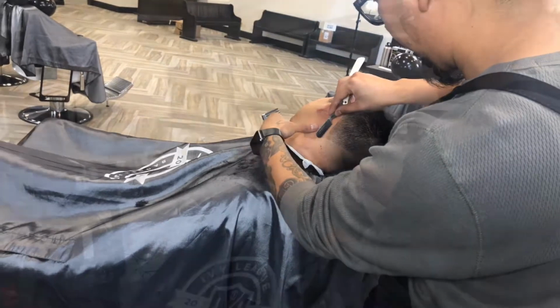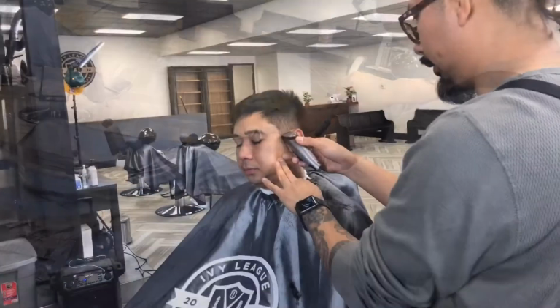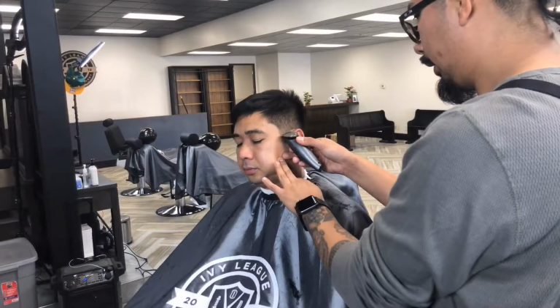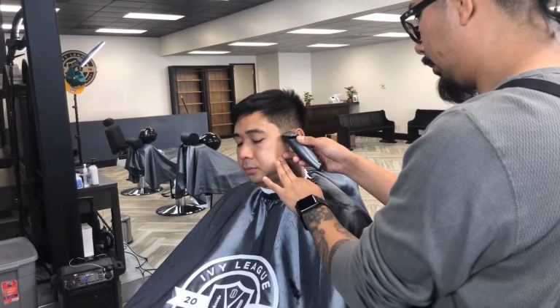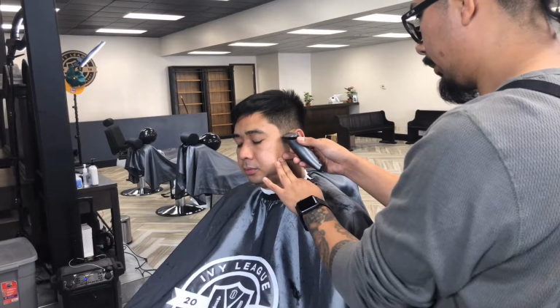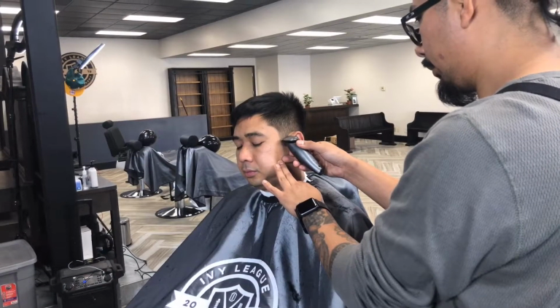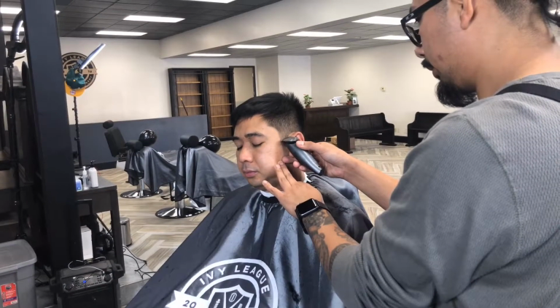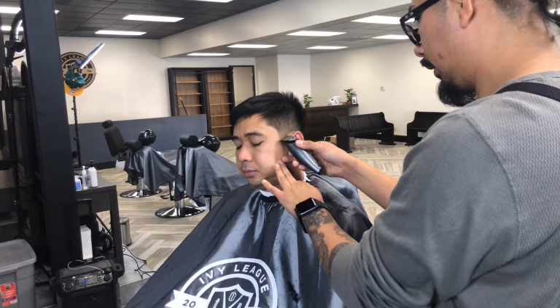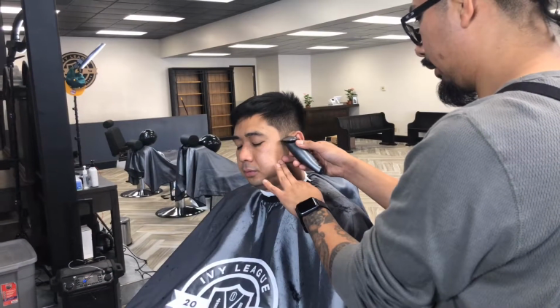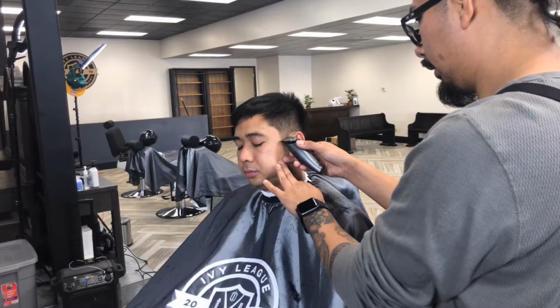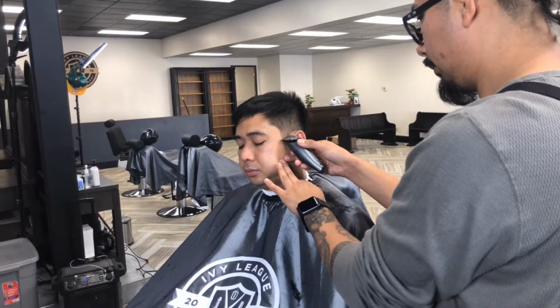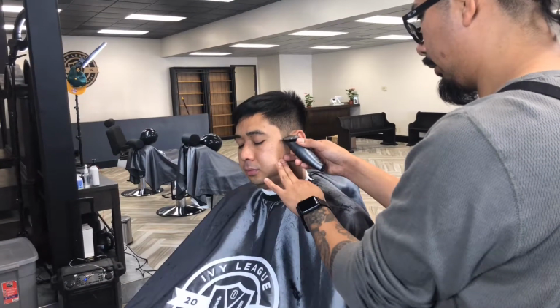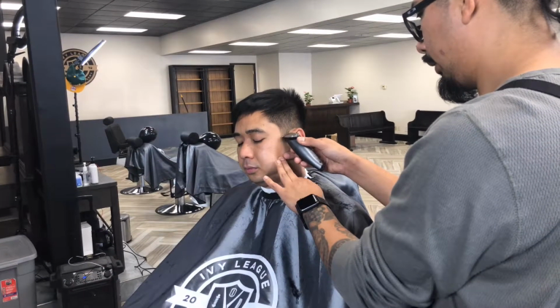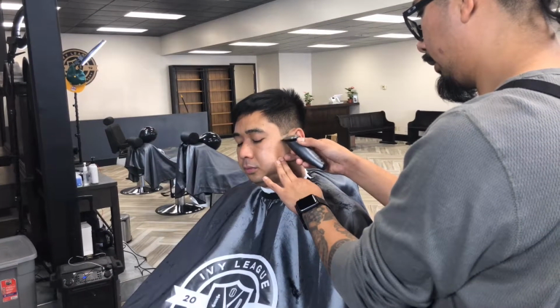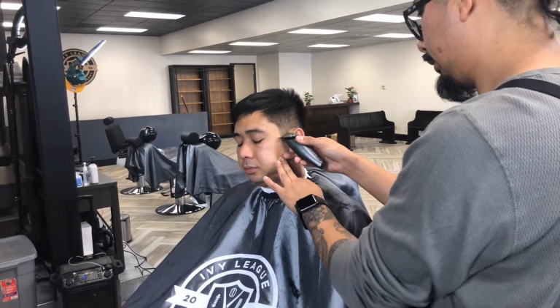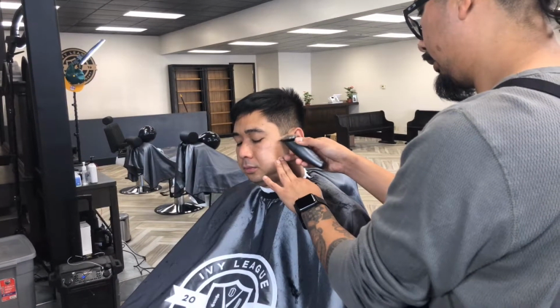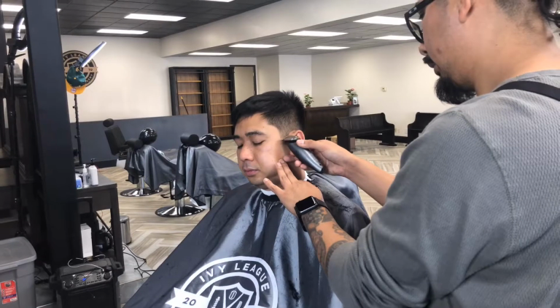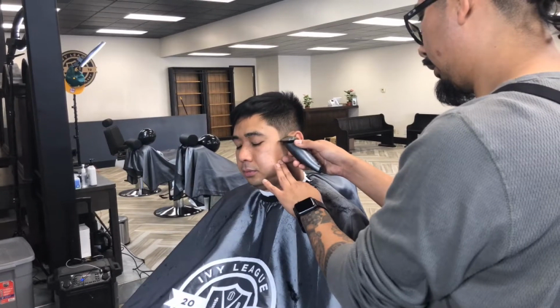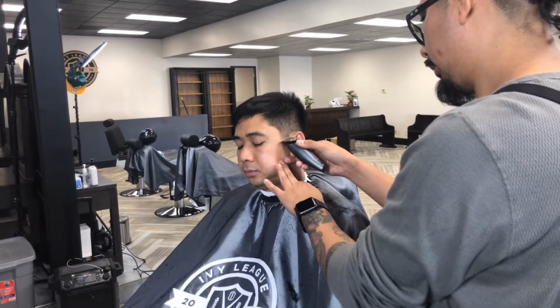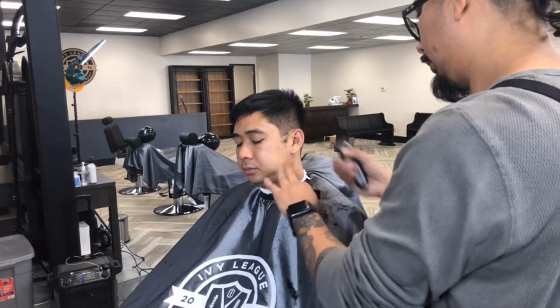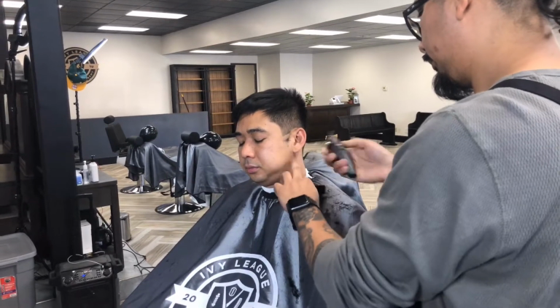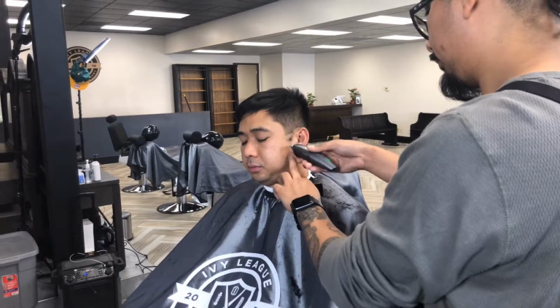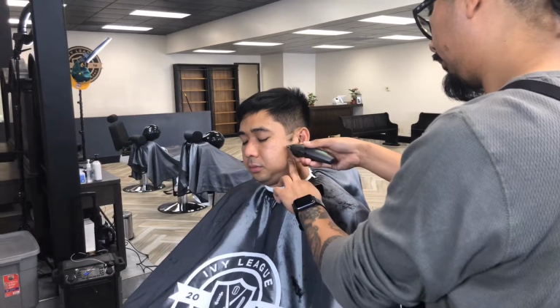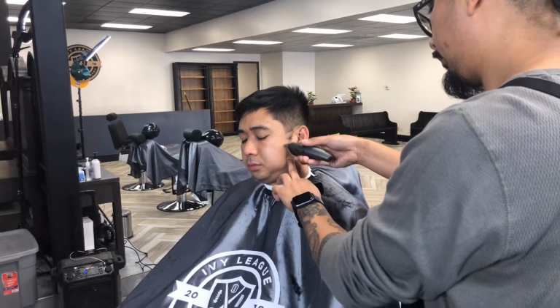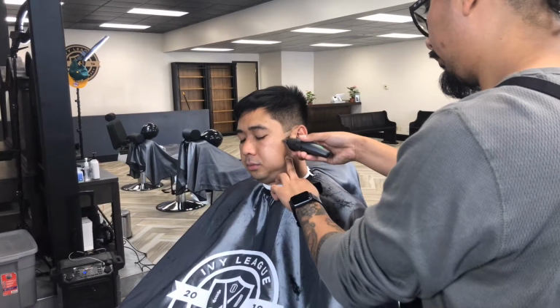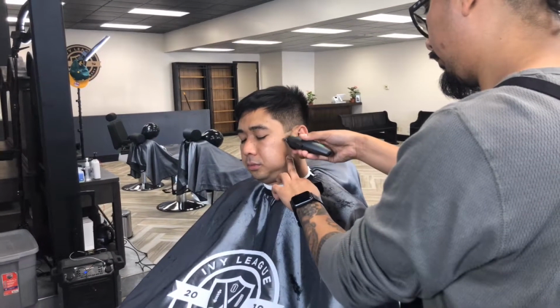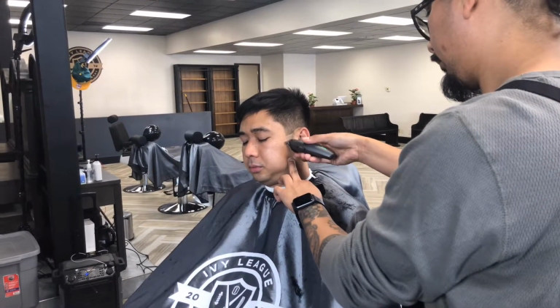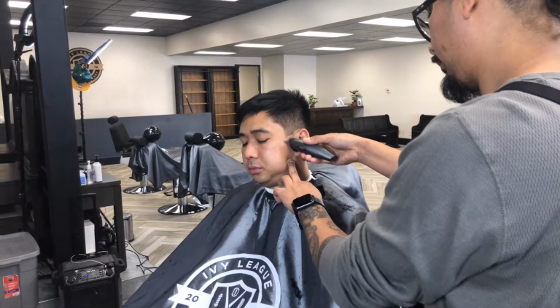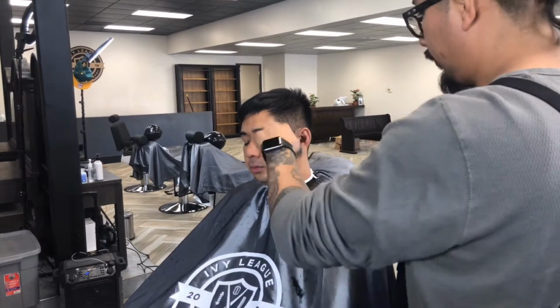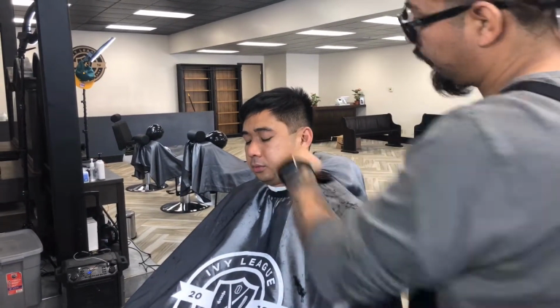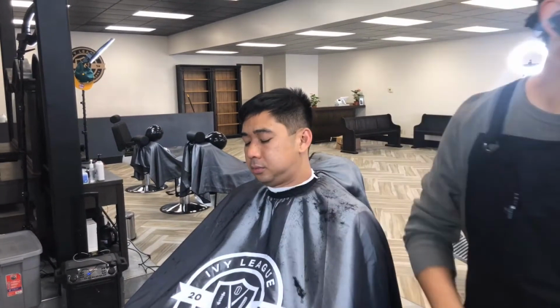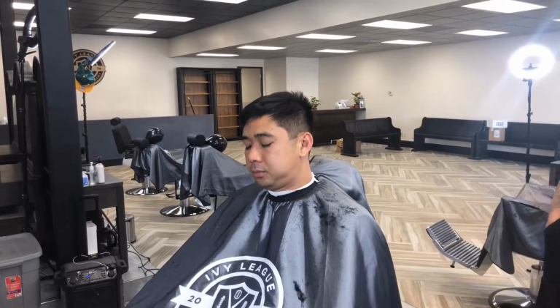I'm gonna take my trimmer and just be a little bit below it. A little bit below it. That just caught a bit up here.